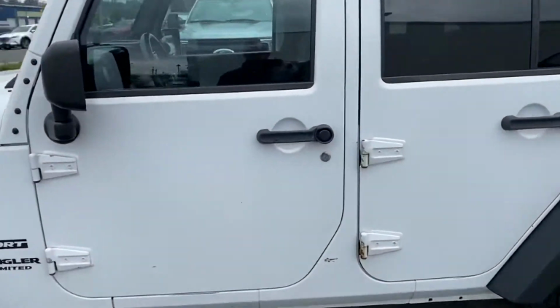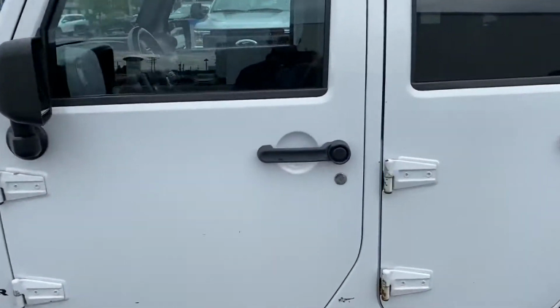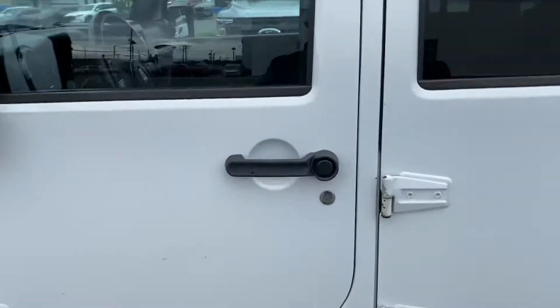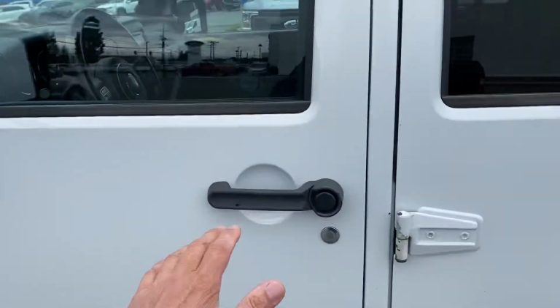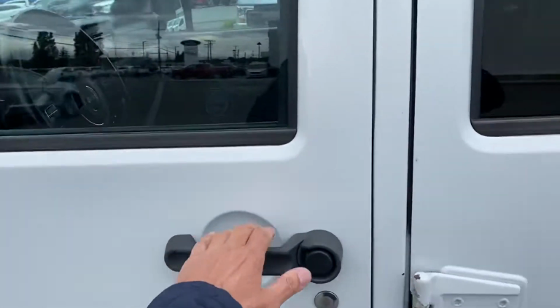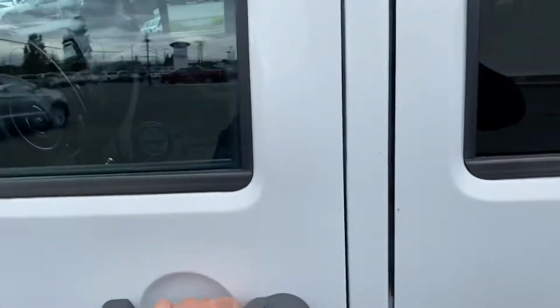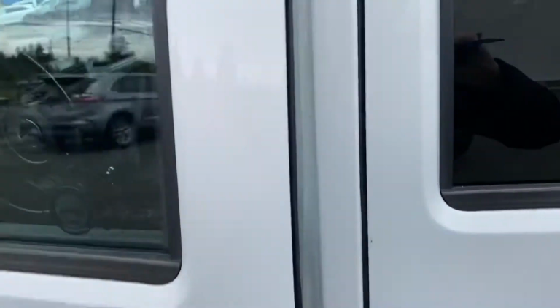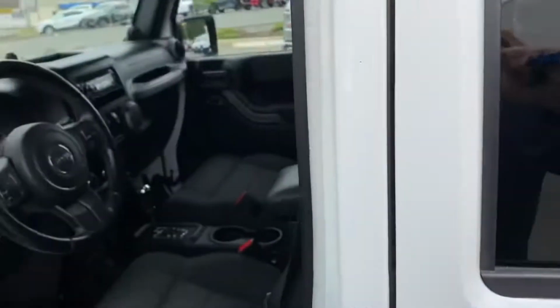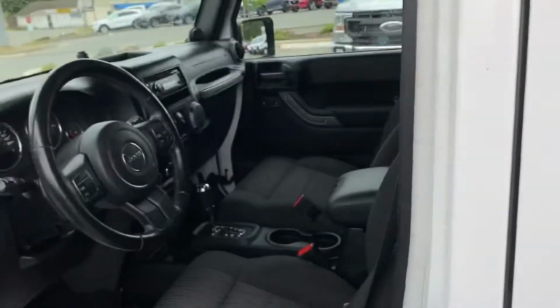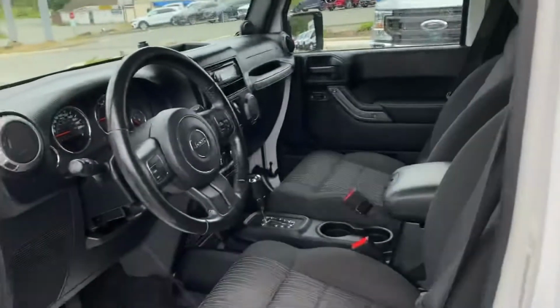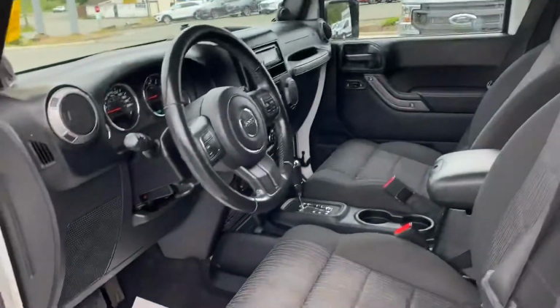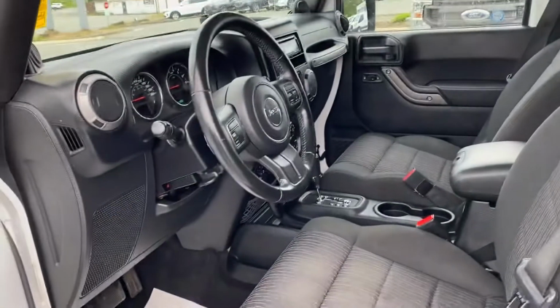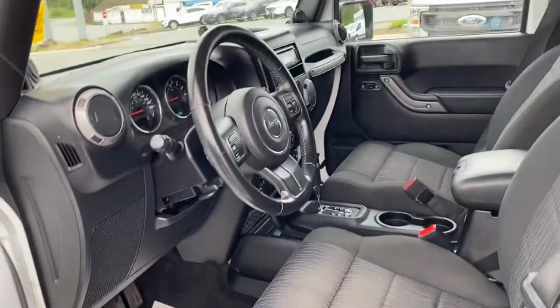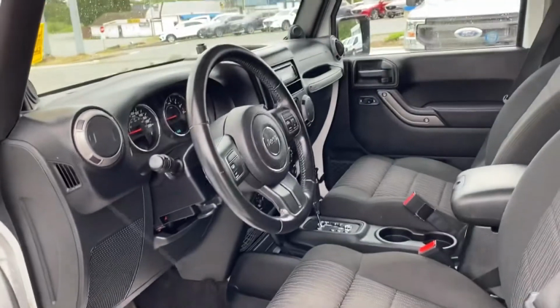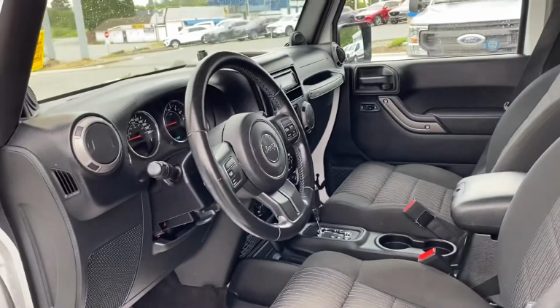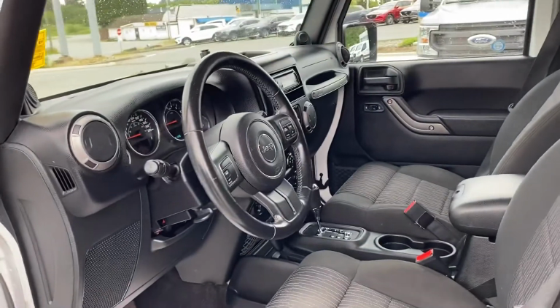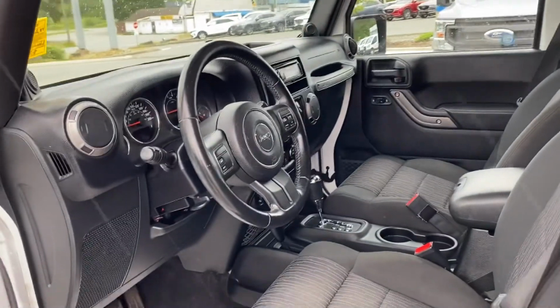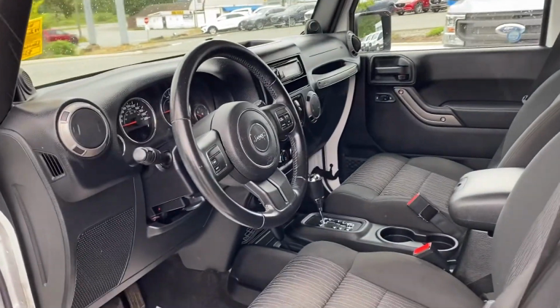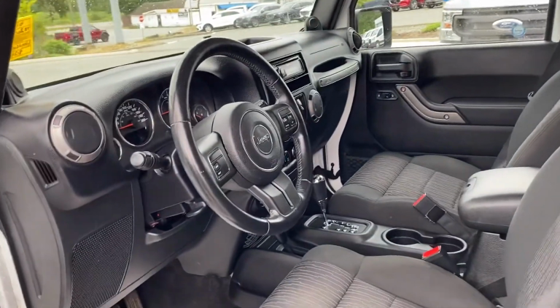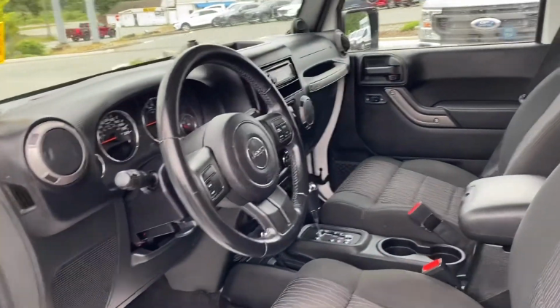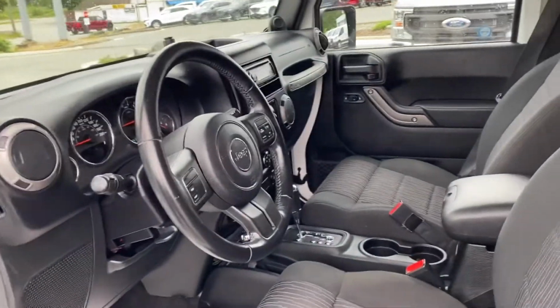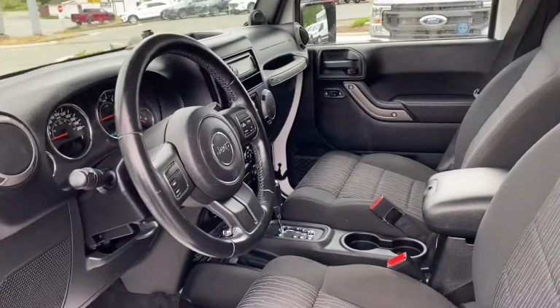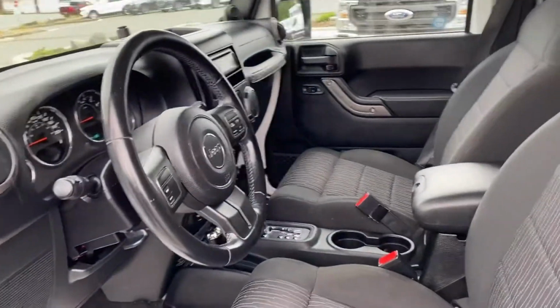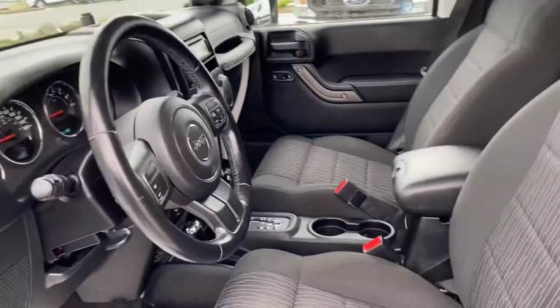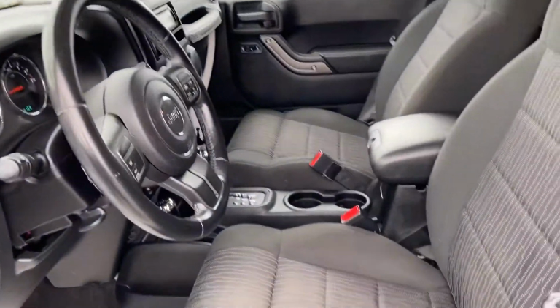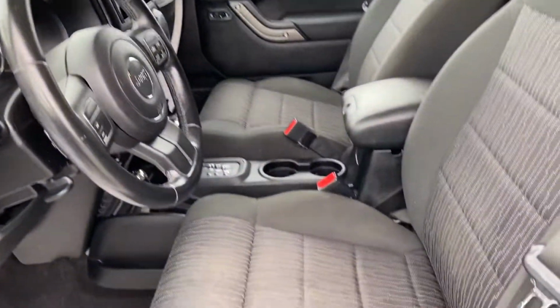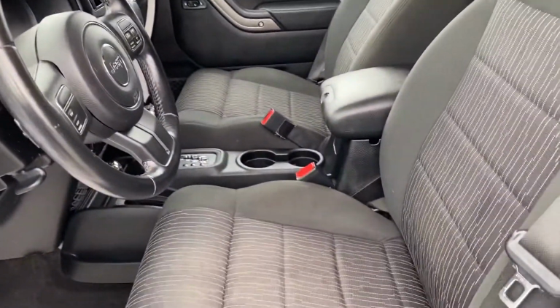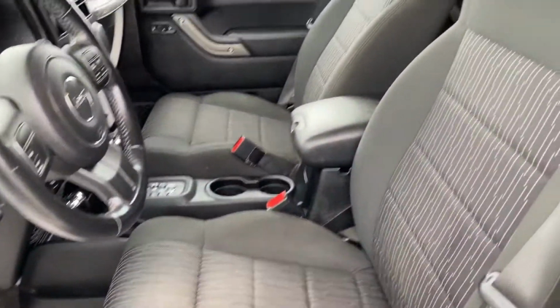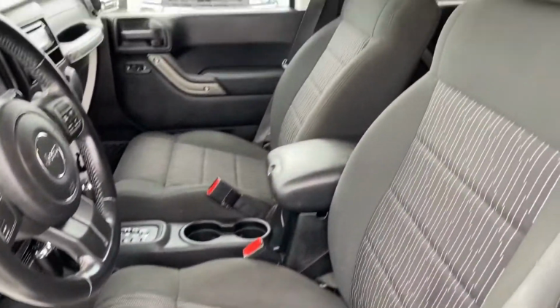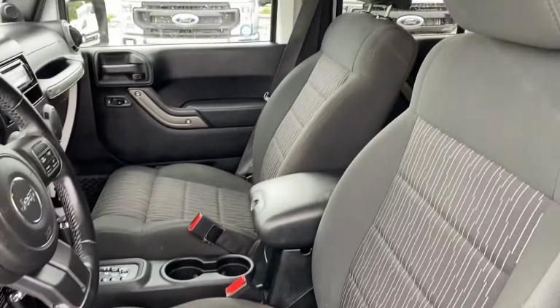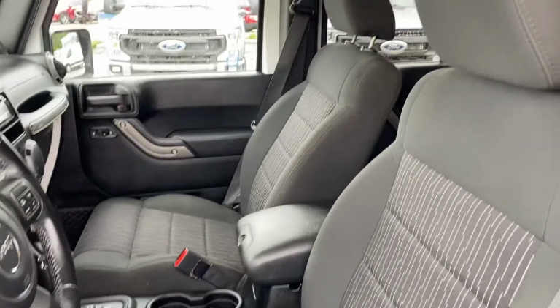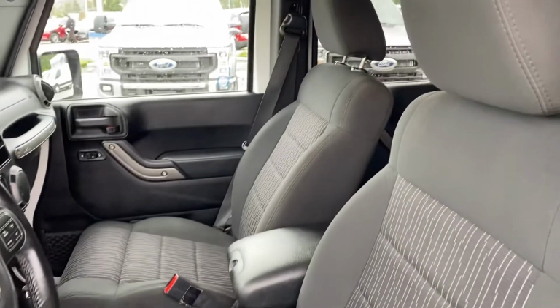Look inside with regular power options — windows, locks, mirrors. It's only got 105,000 clicks on it, so sensible kilometres for a 2012.